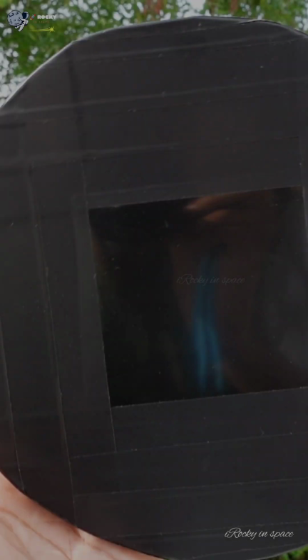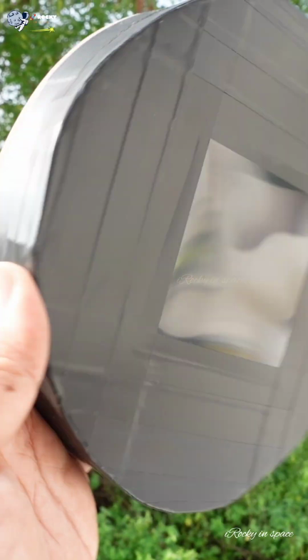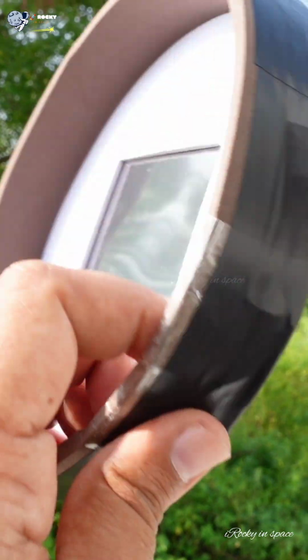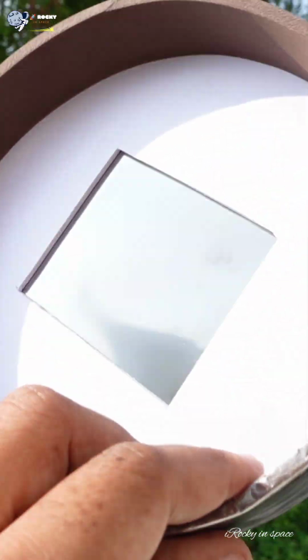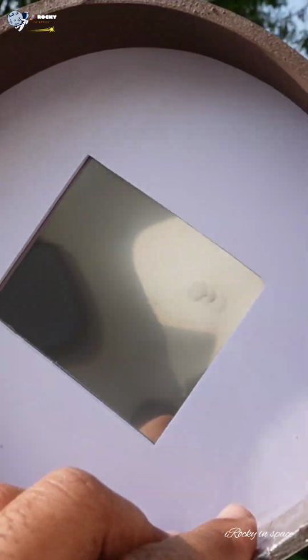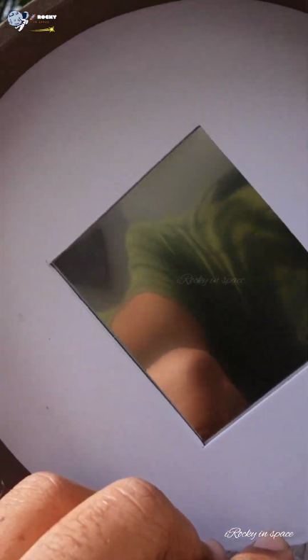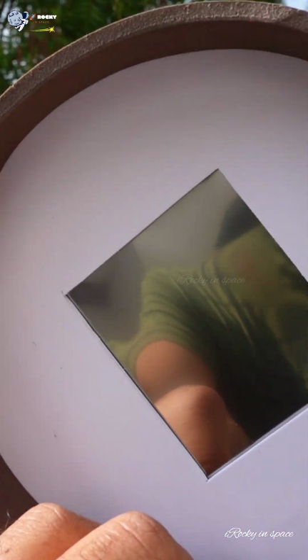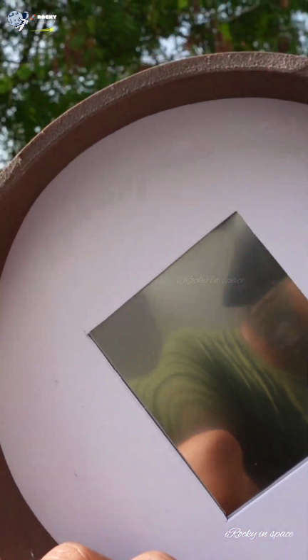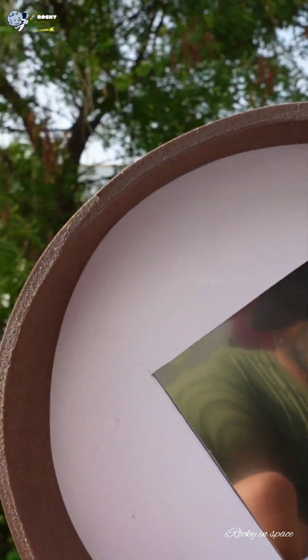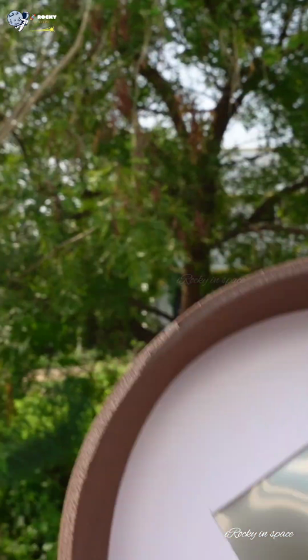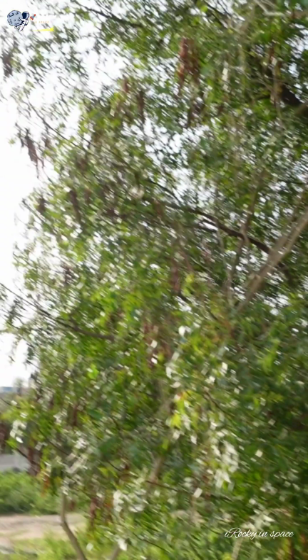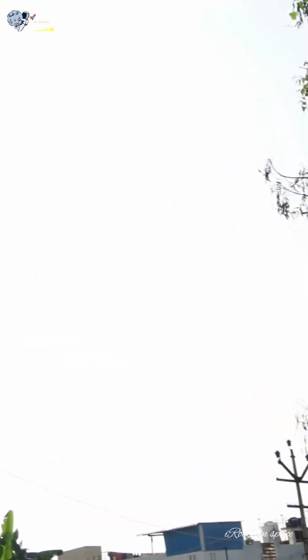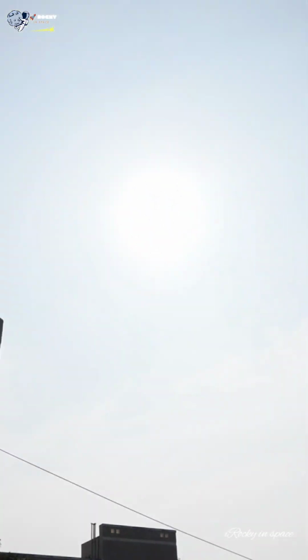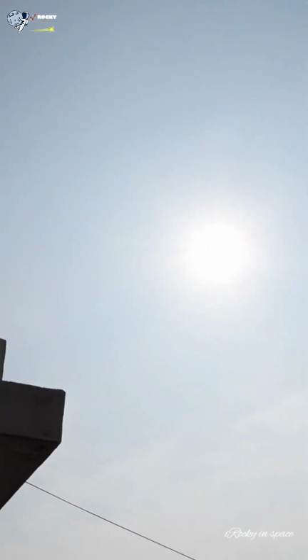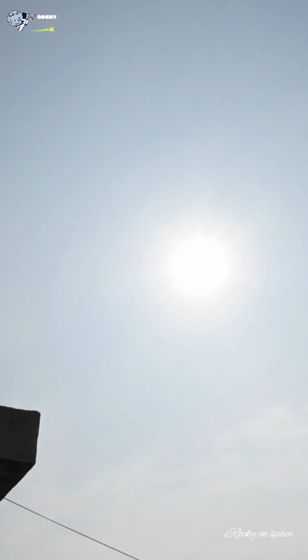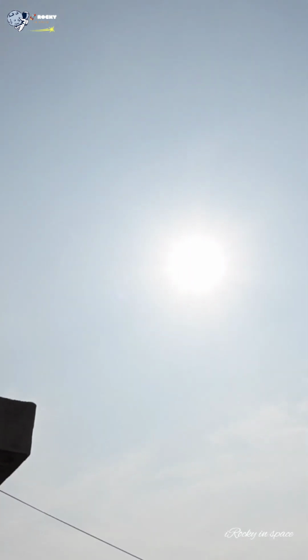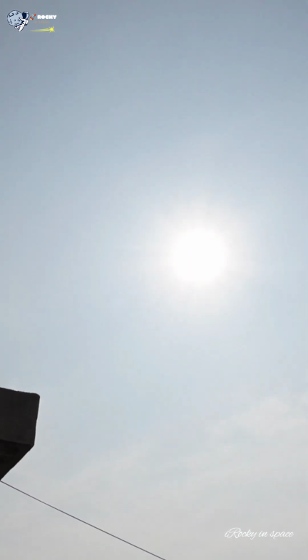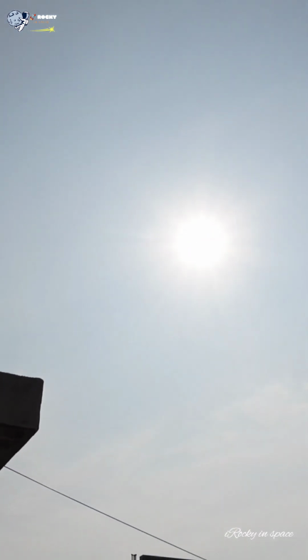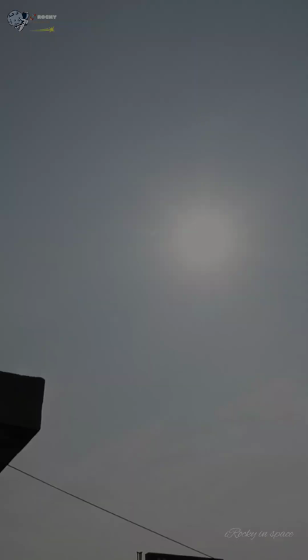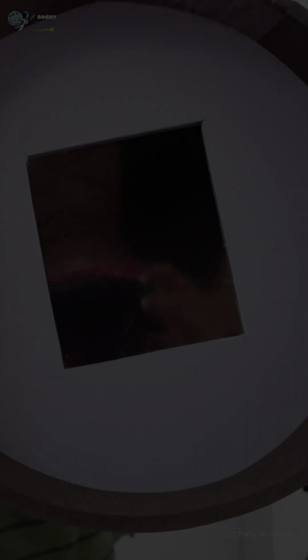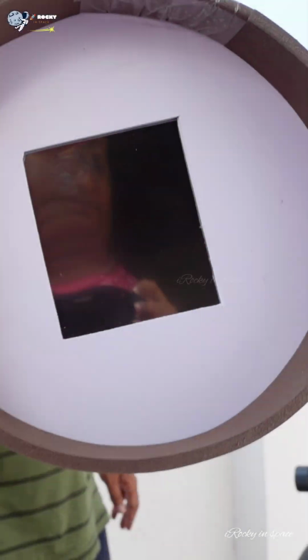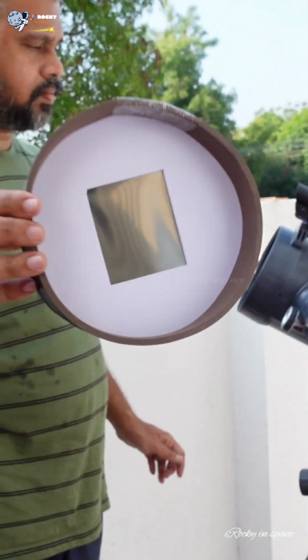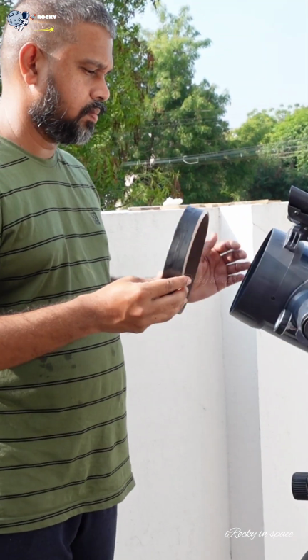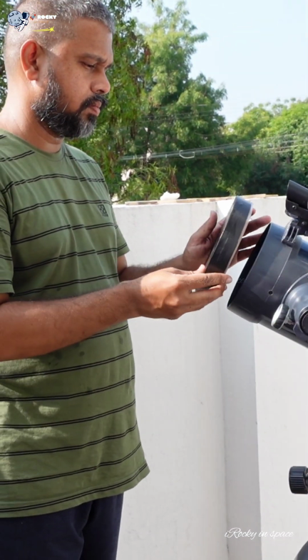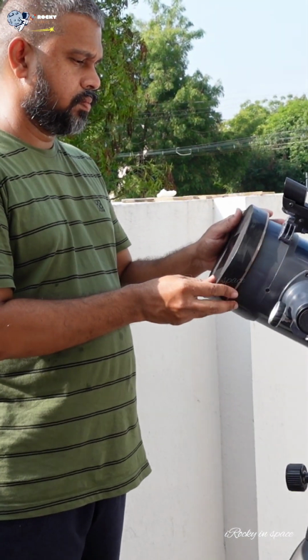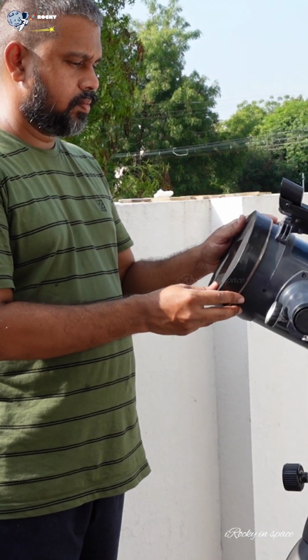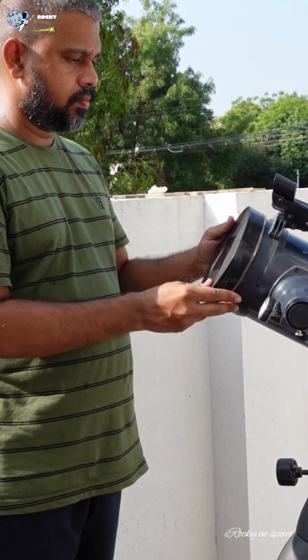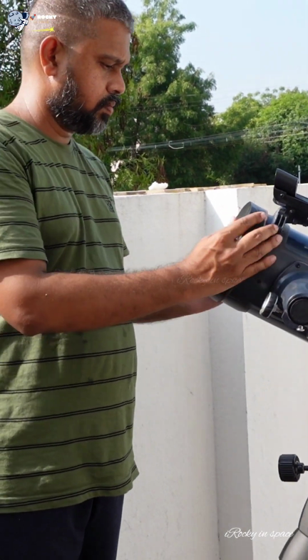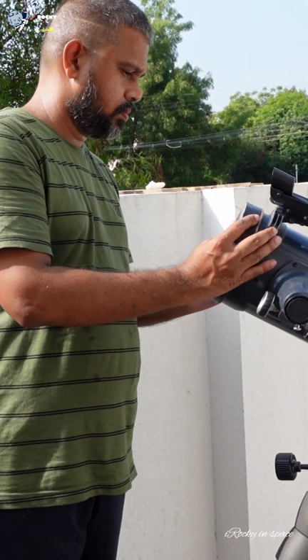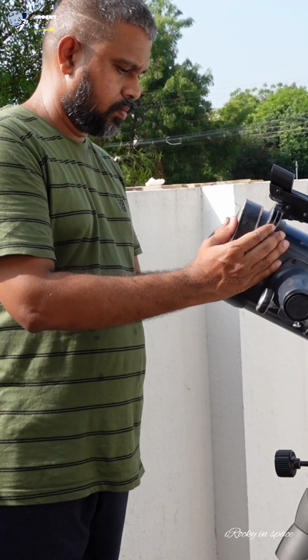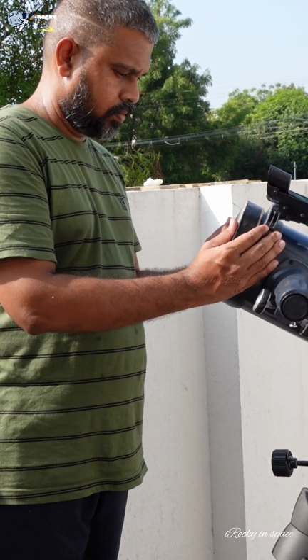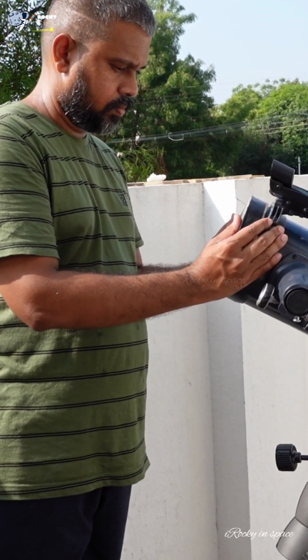Here I'm having the solar filter which blocks the excess light and radiations from the sun. Now I'm fixing this filter to the telescope and let's see the sun through it.